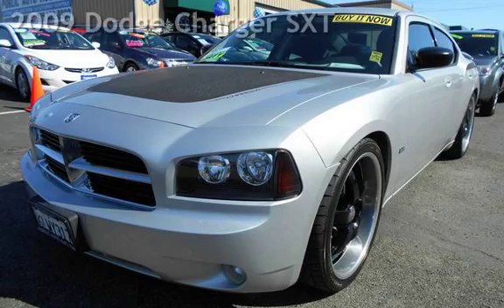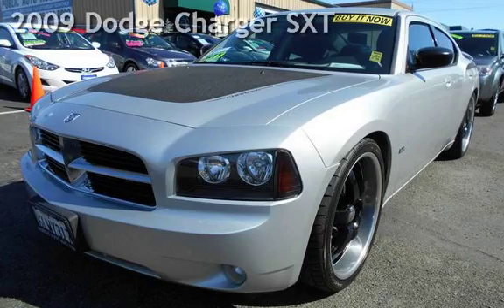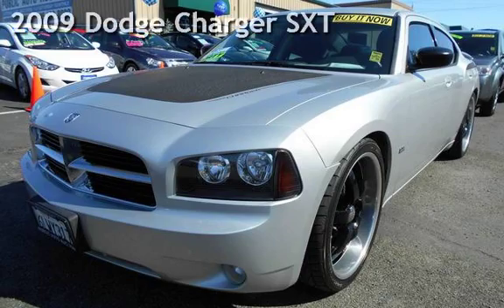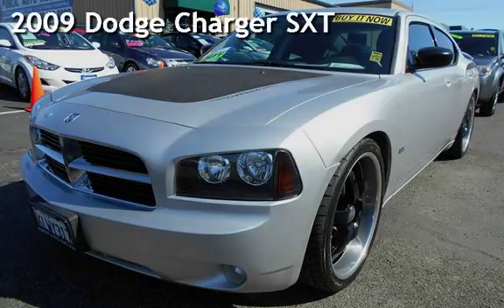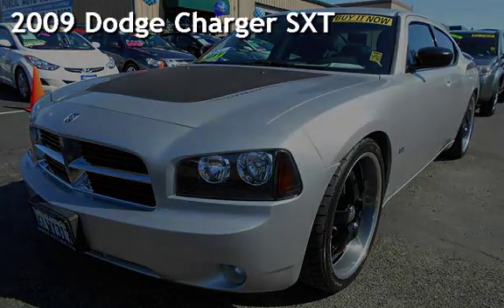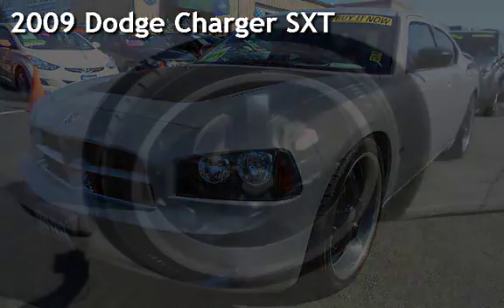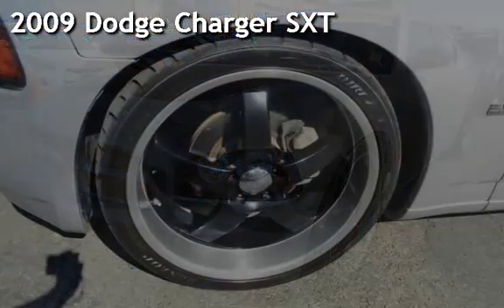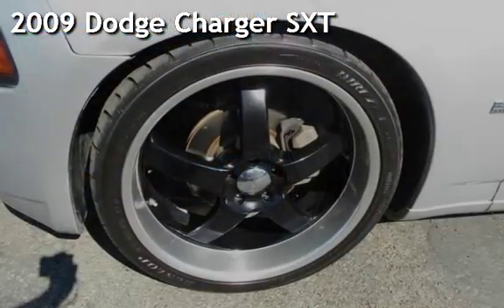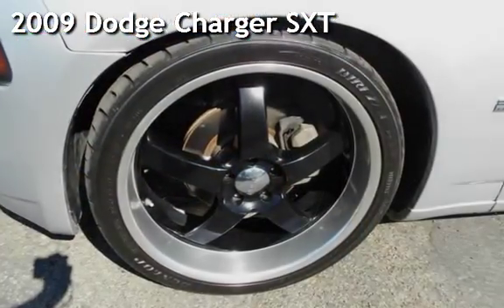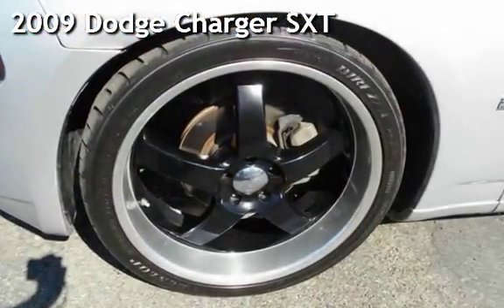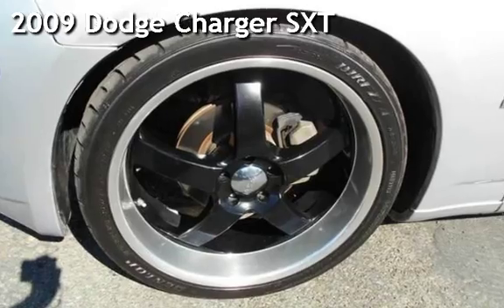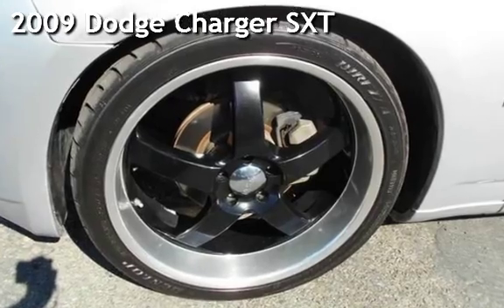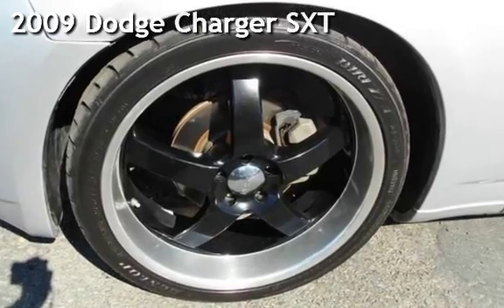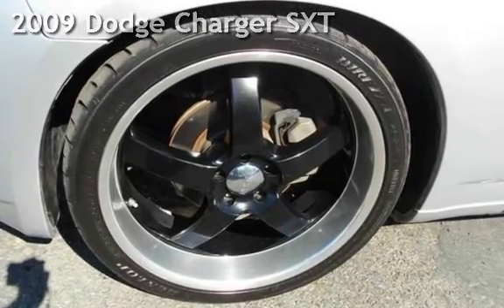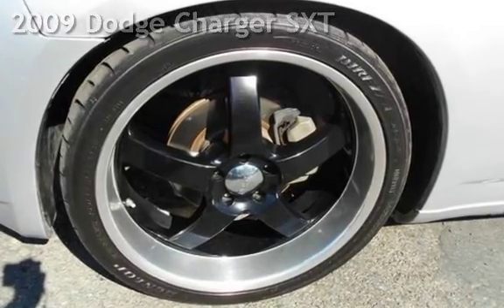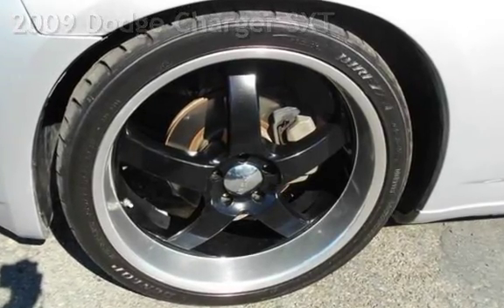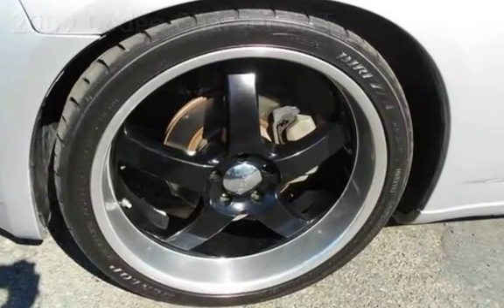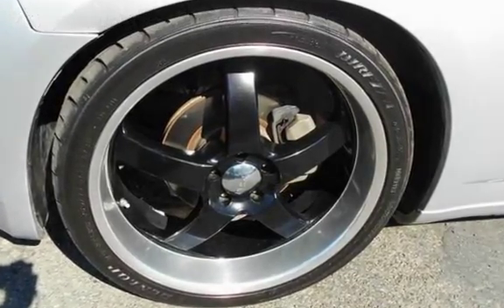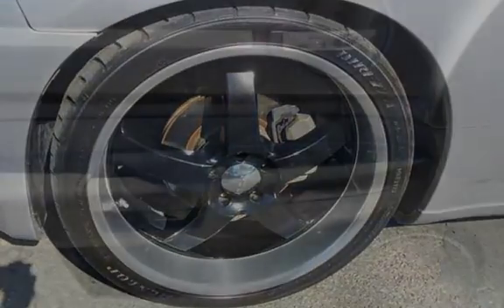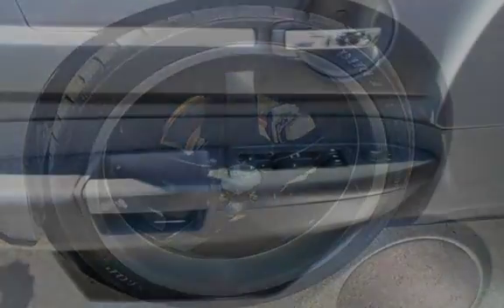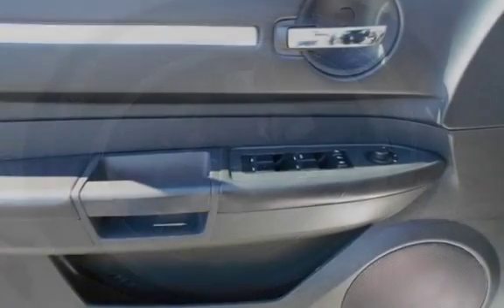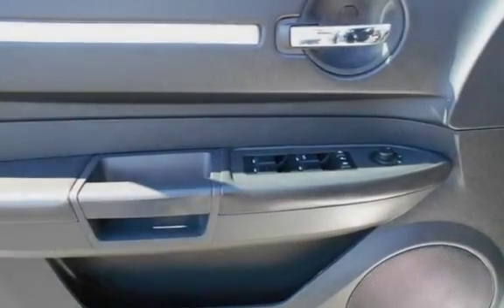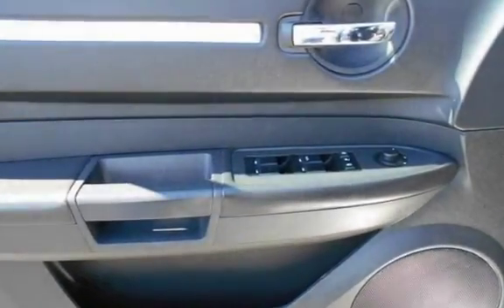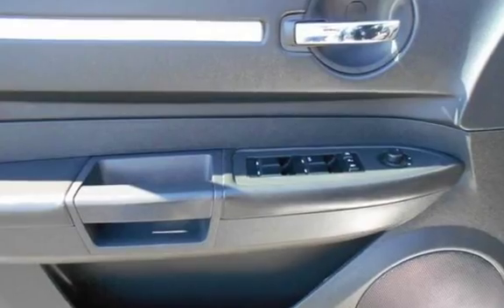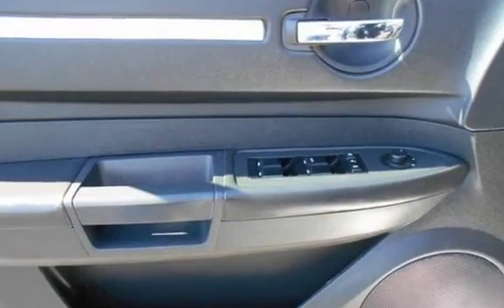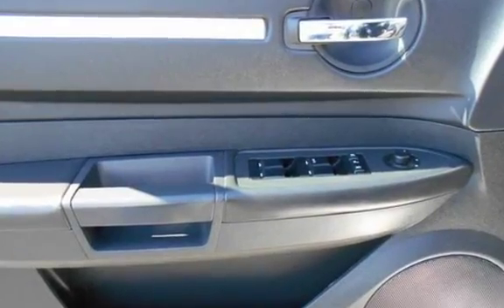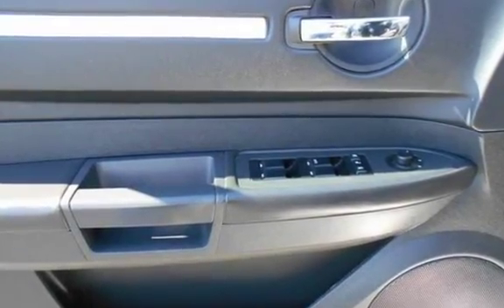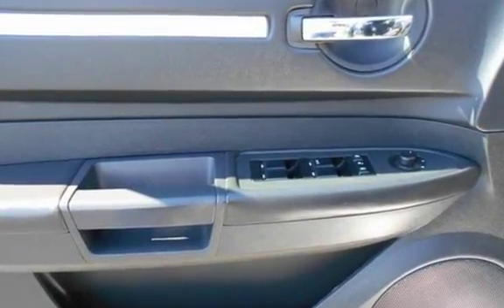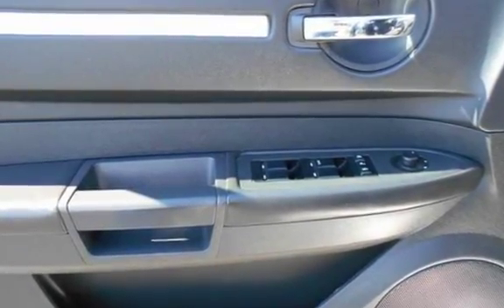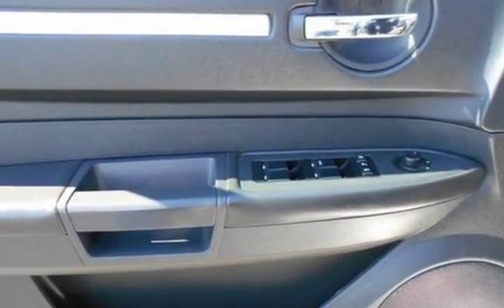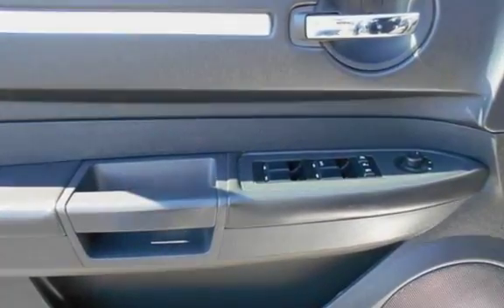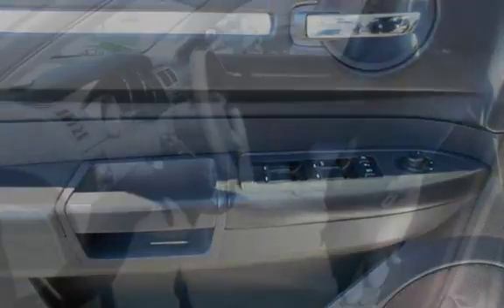Presenting a pre-owned 2009 Dodge Charger SXT. This four-door sedan has a six-cylinder, 3.5-liter V6 engine, with rear-wheel drive, and an automatic transmission.